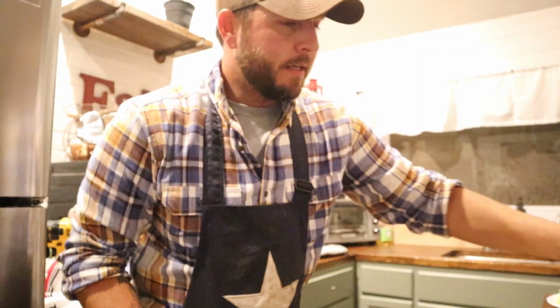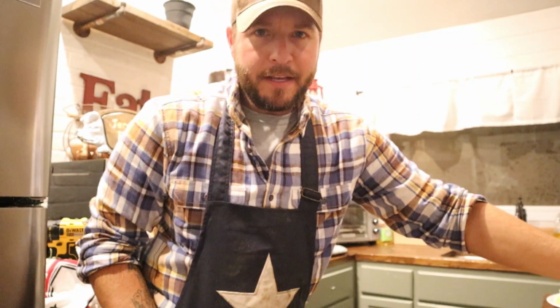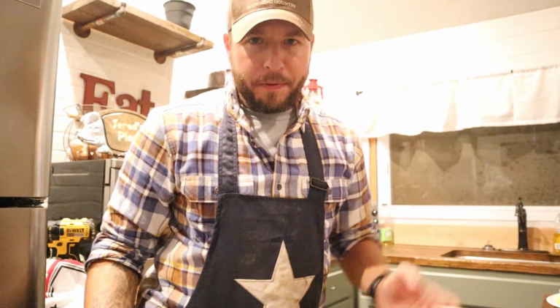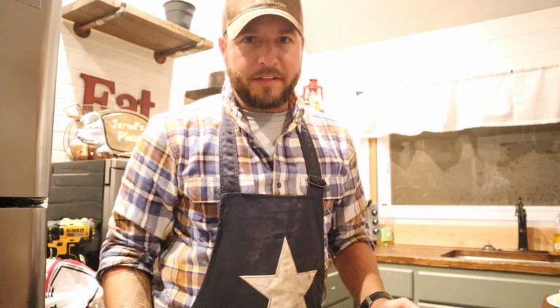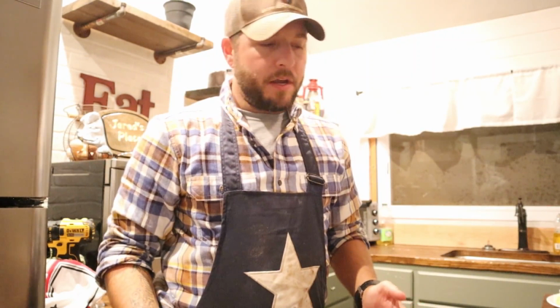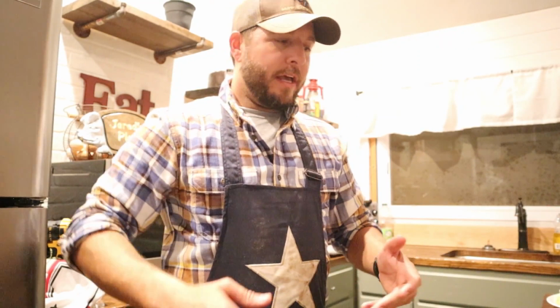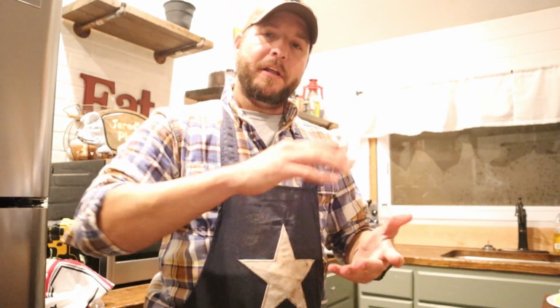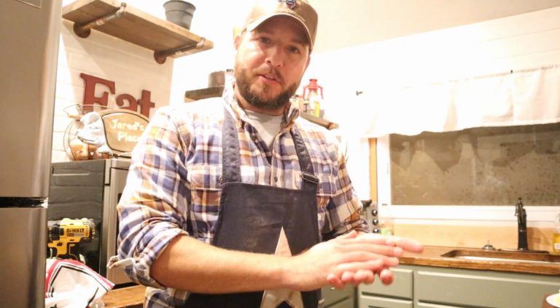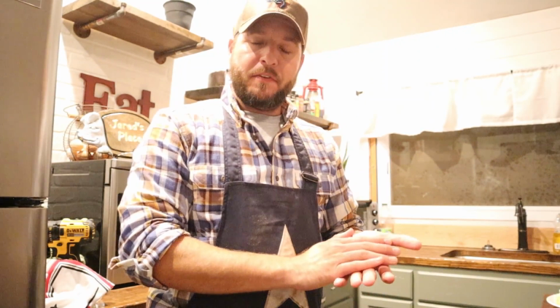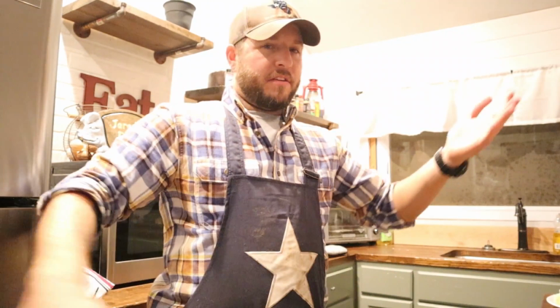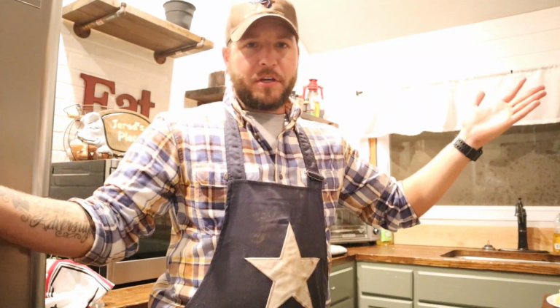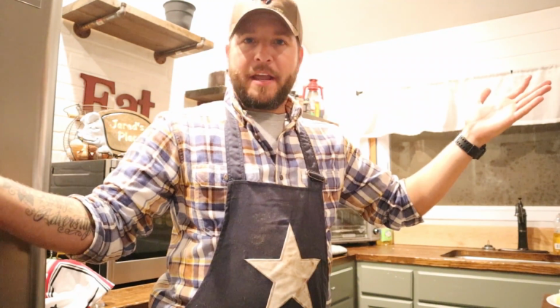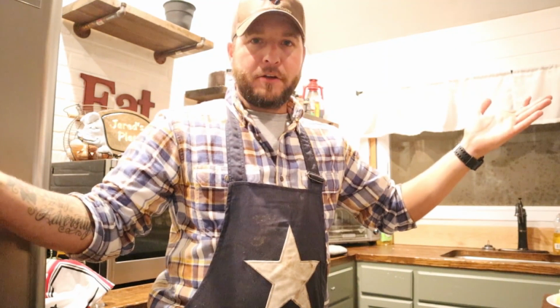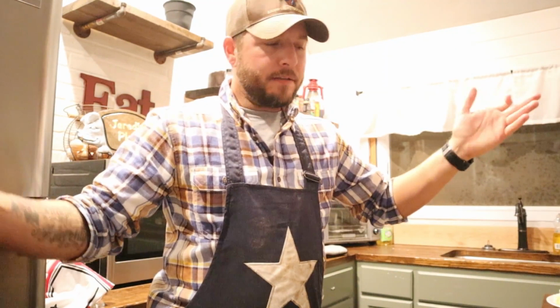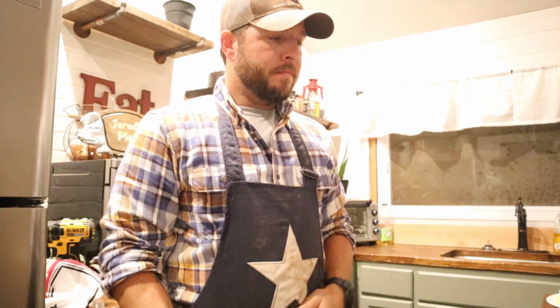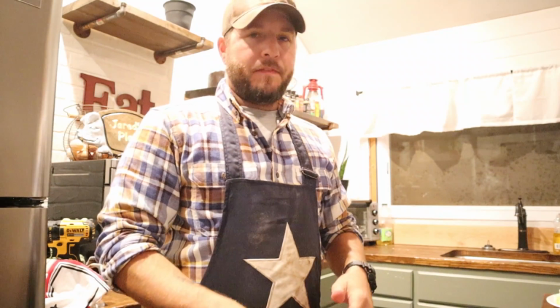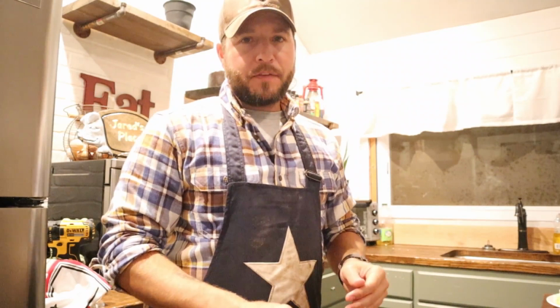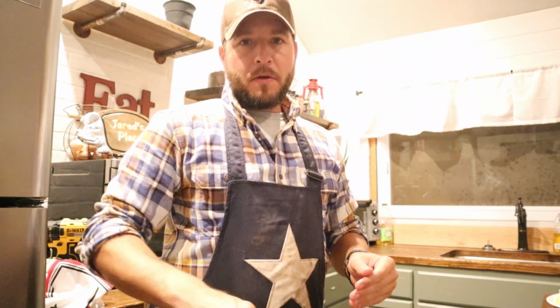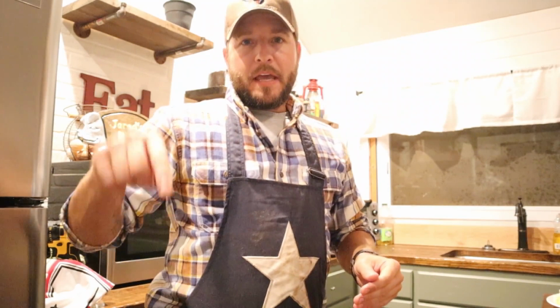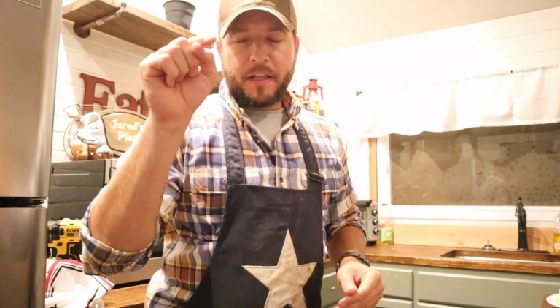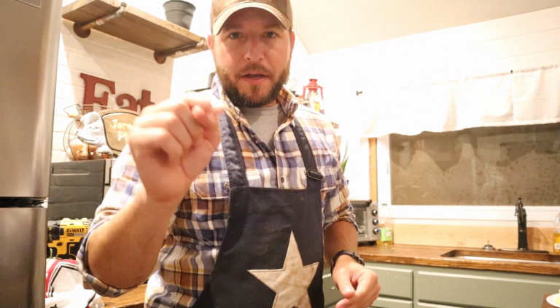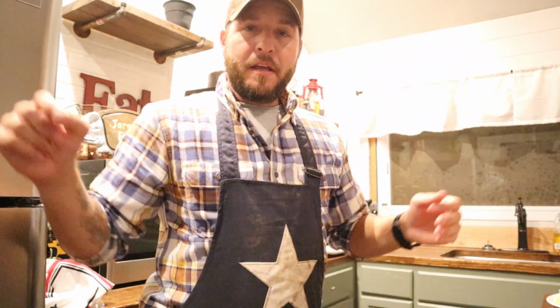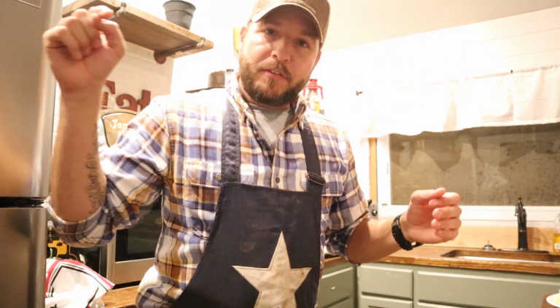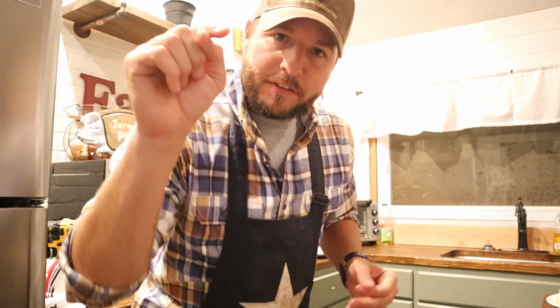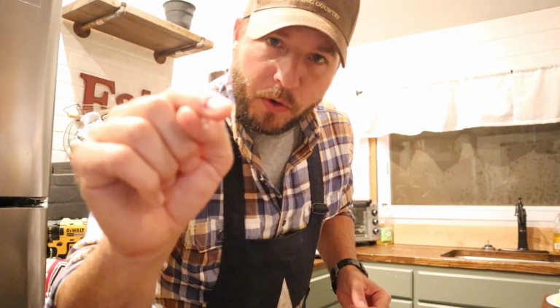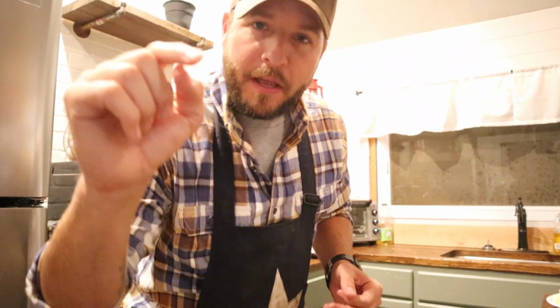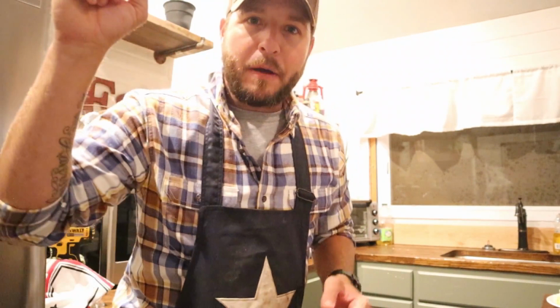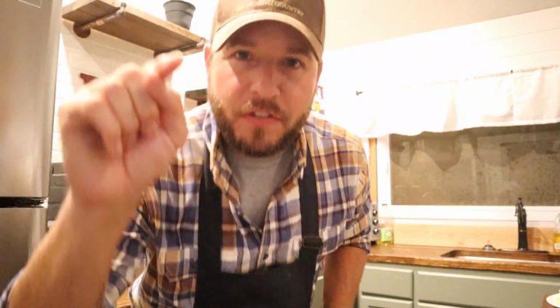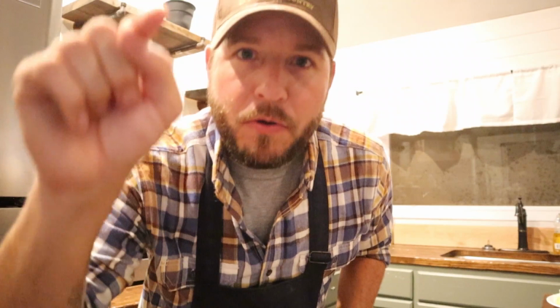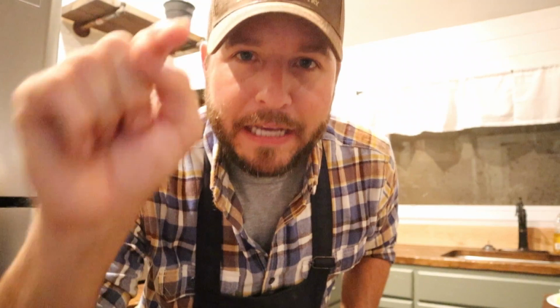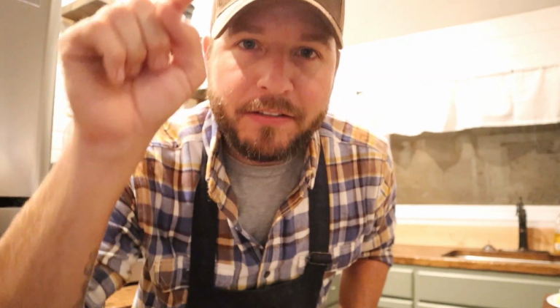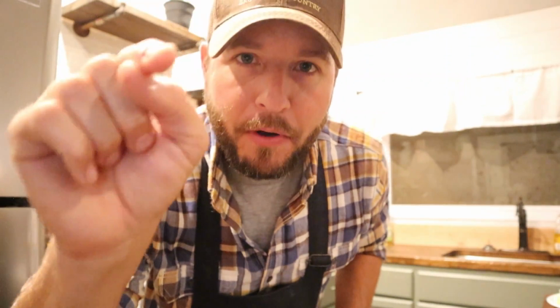I hope you enjoyed today's video — it's just another episode of Taco Tuesday at Jared's Place. If you liked the video, hit the like button, don't forget to subscribe, and I will see you guys tomorrow.